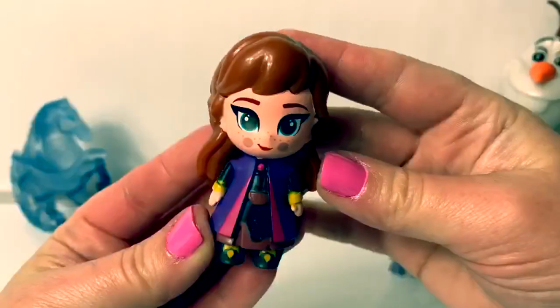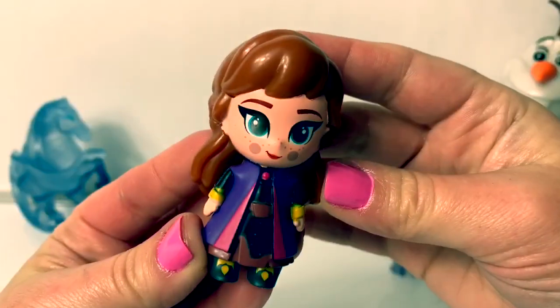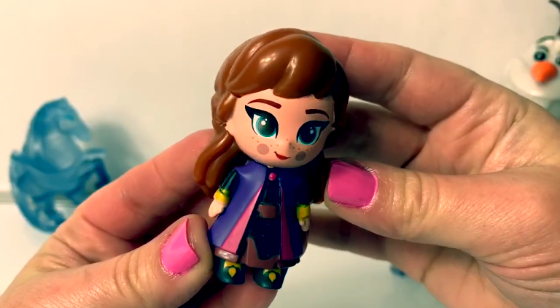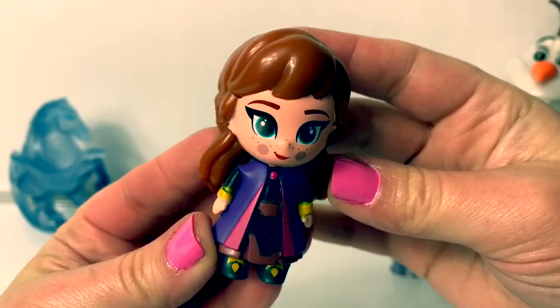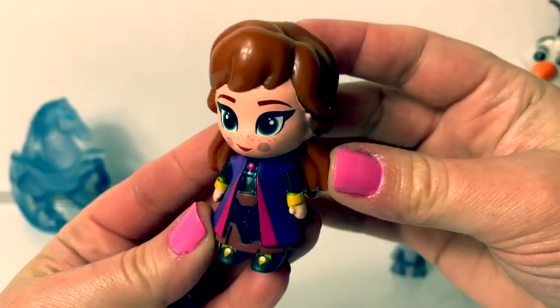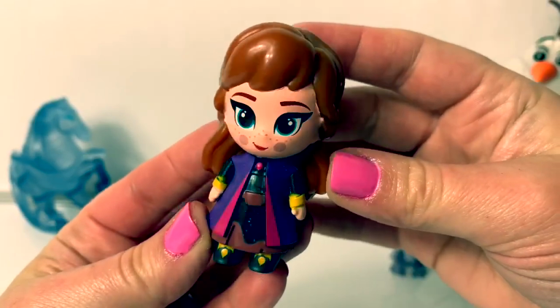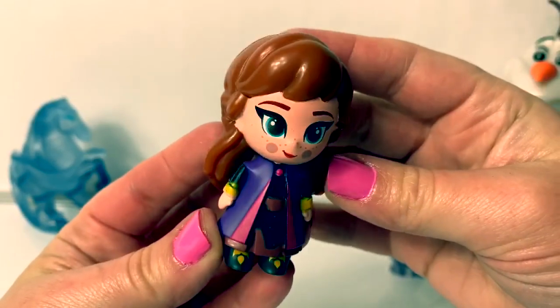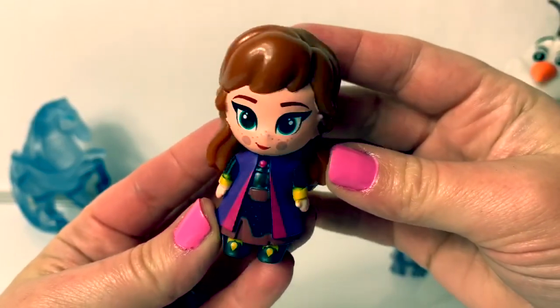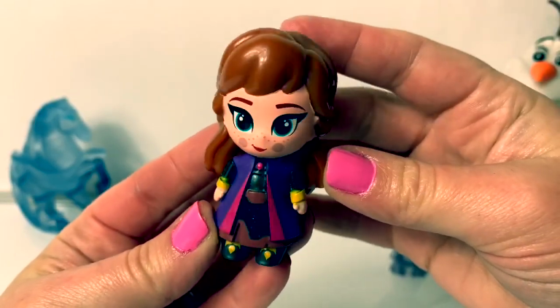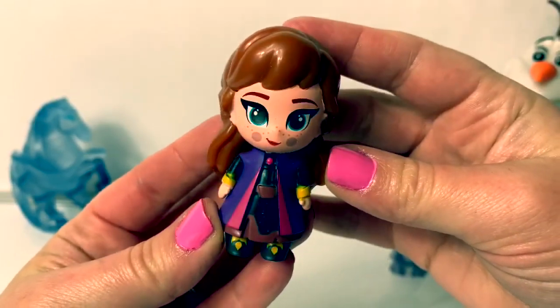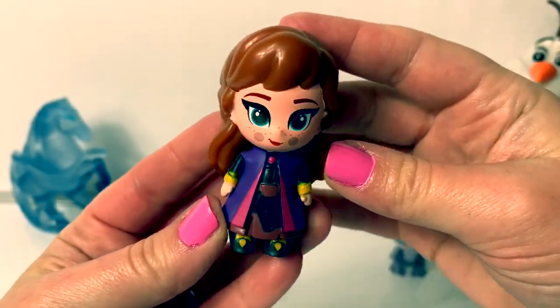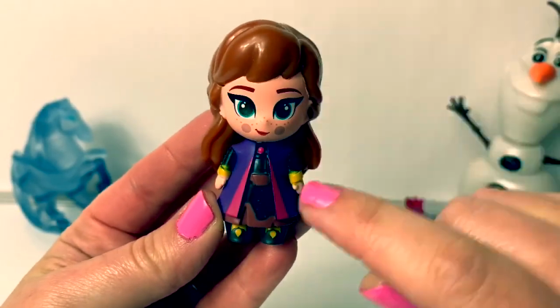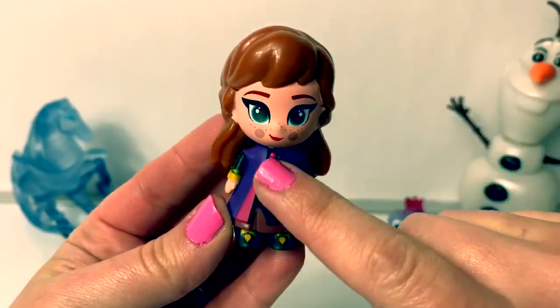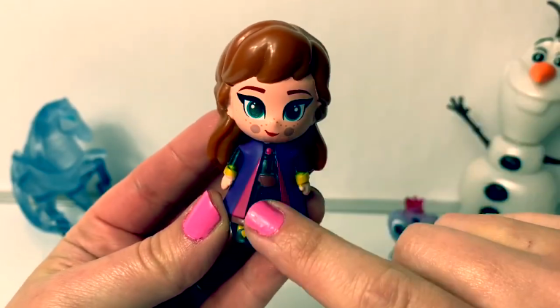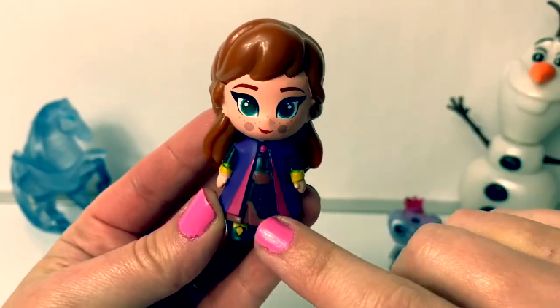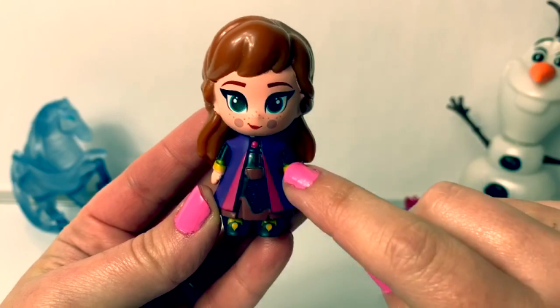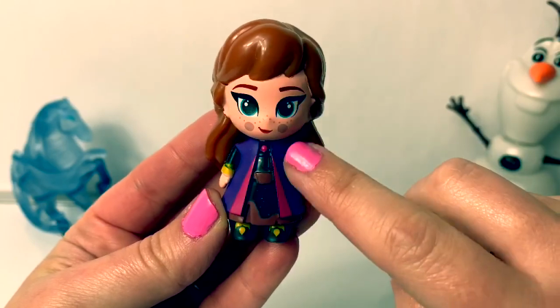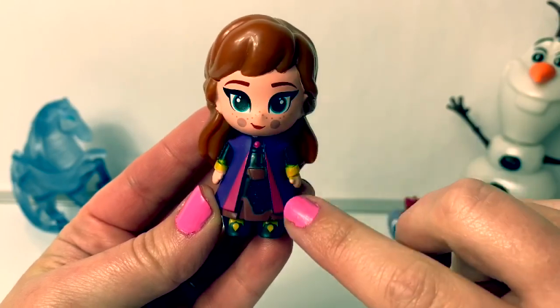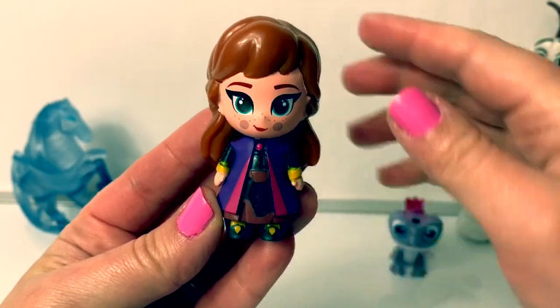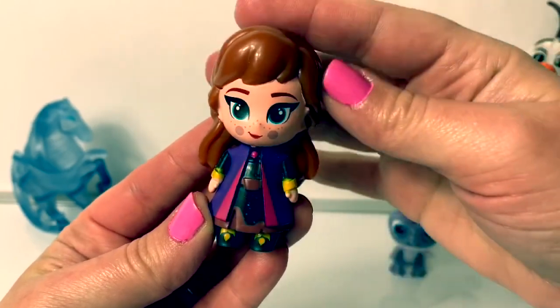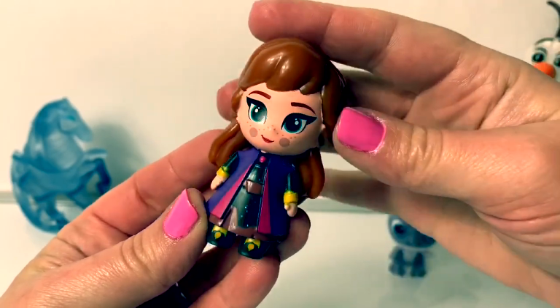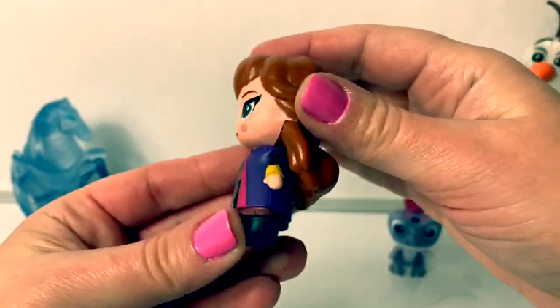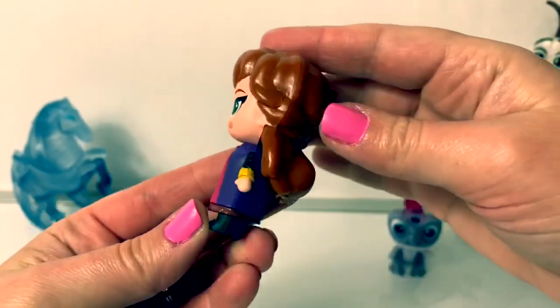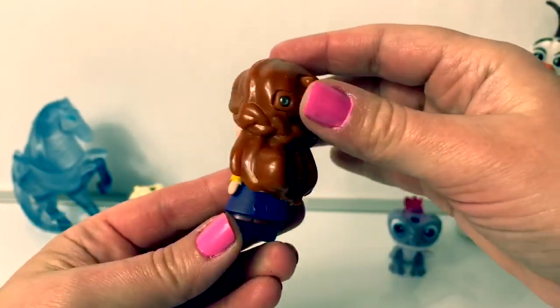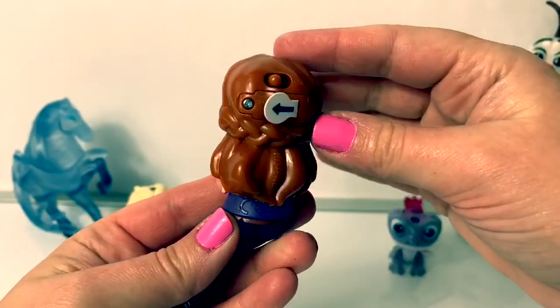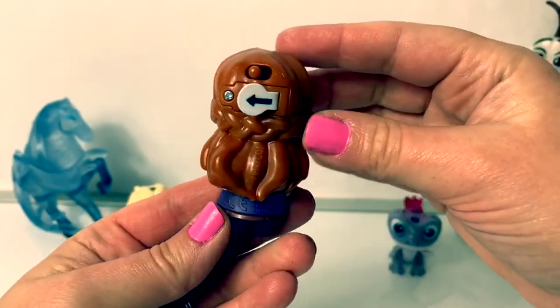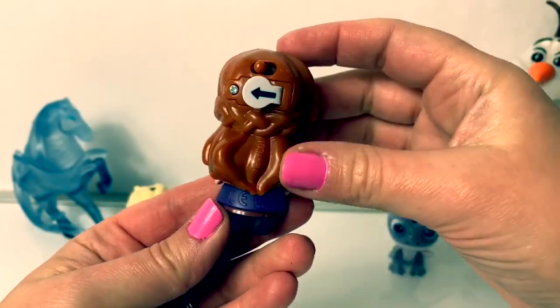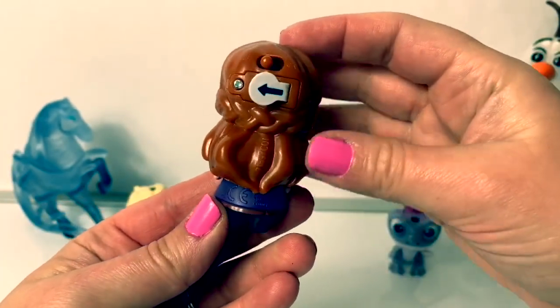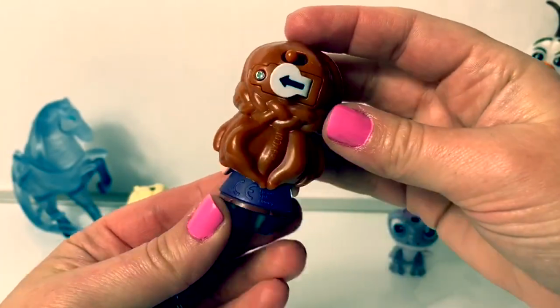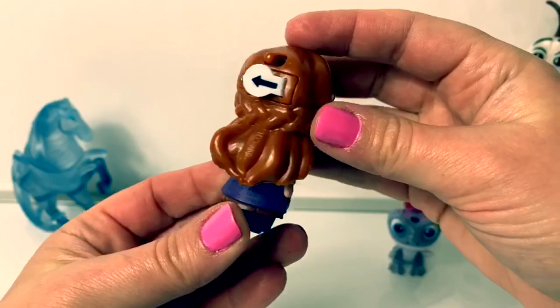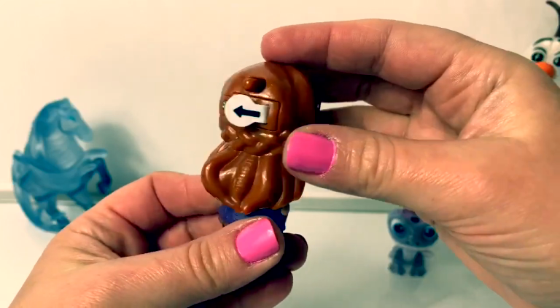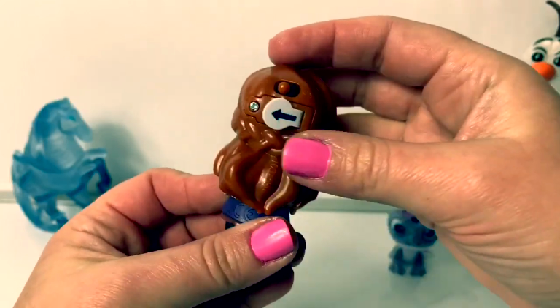Here's Princess Anna, and she's wearing her travel dress! It's the black dress underneath, with the pink and purple cape! Her hair is flowing in the back, with her braid!